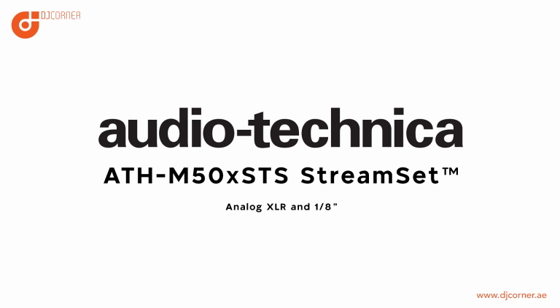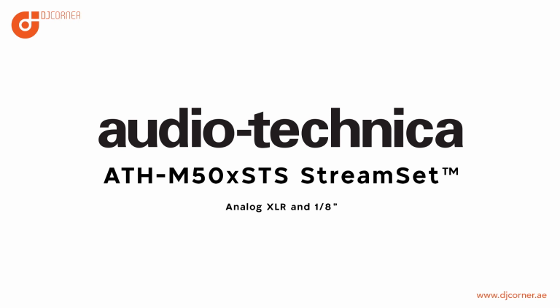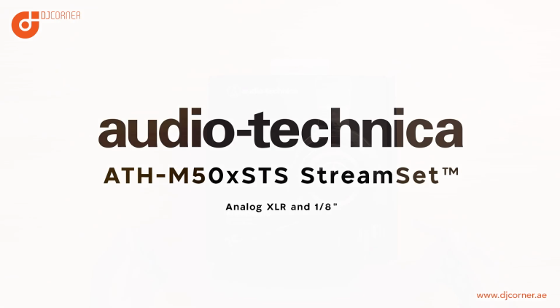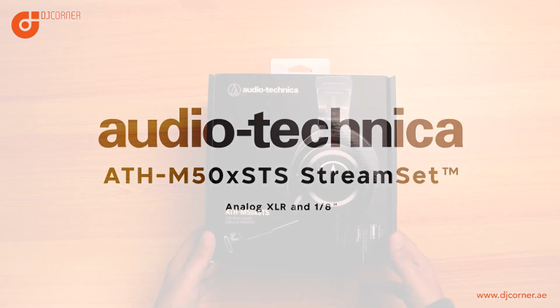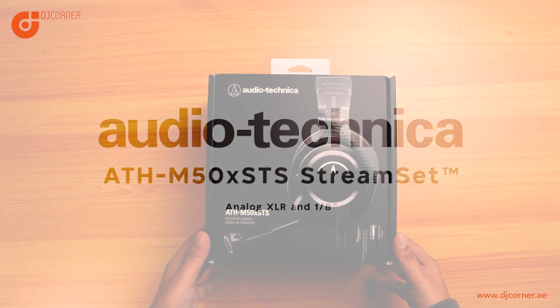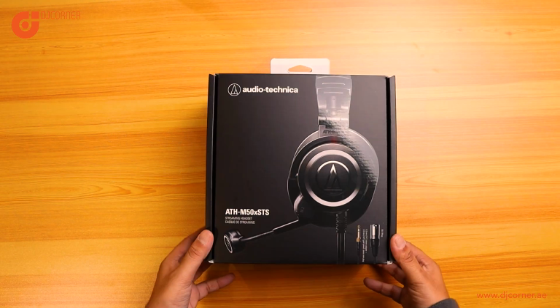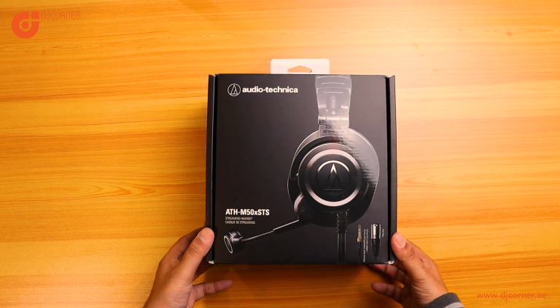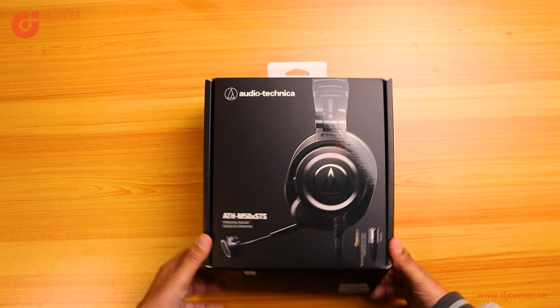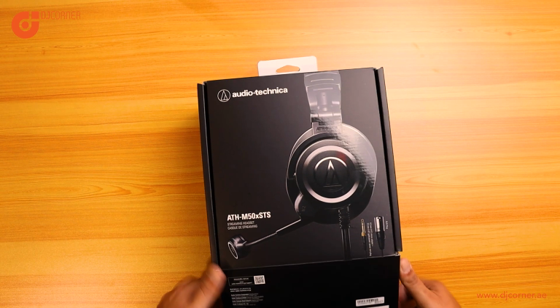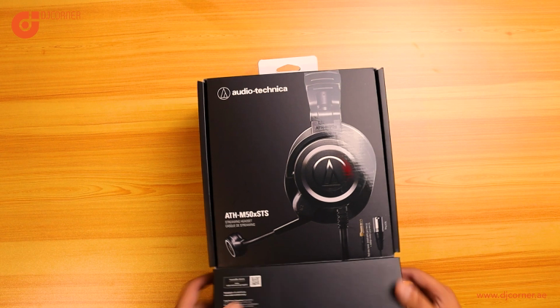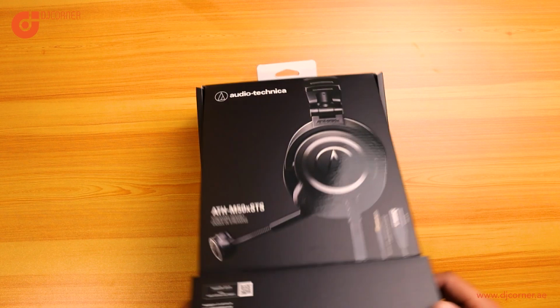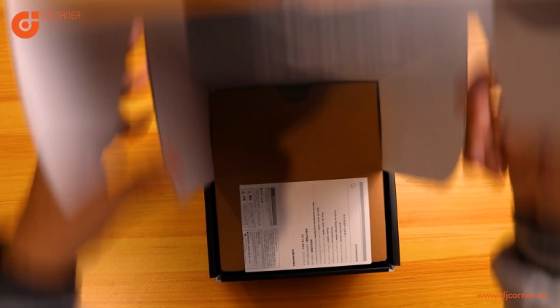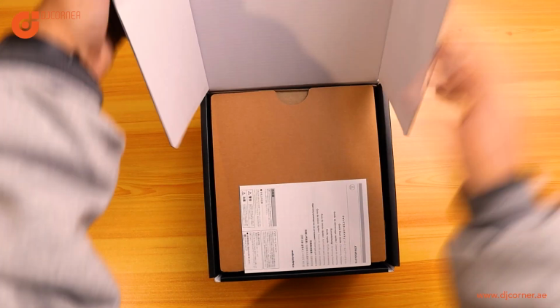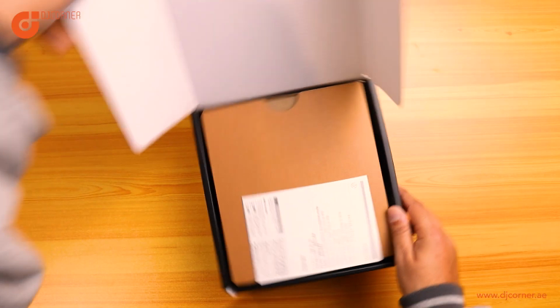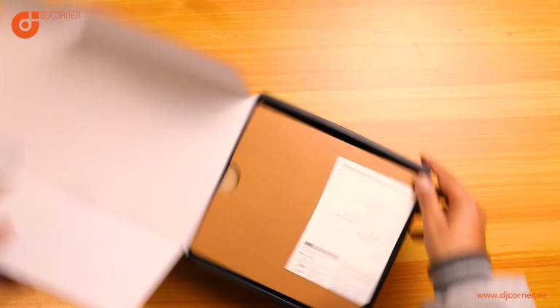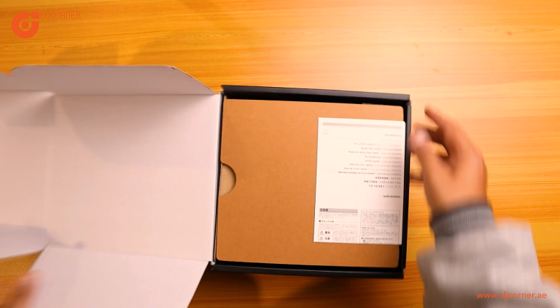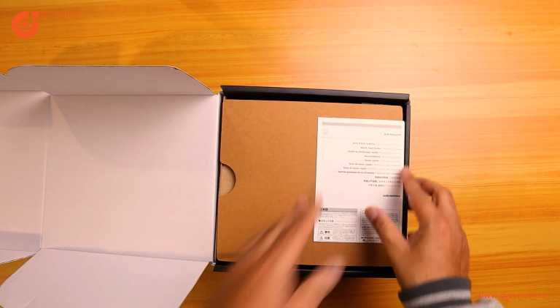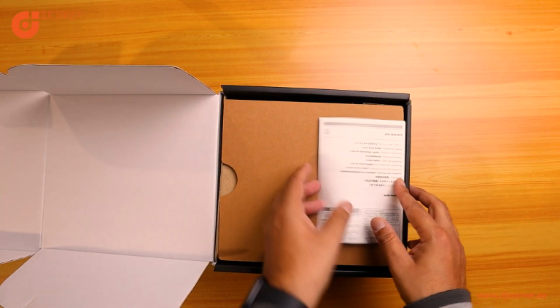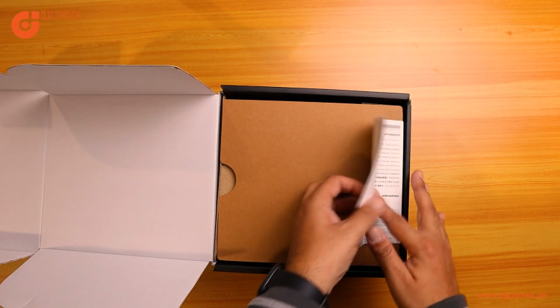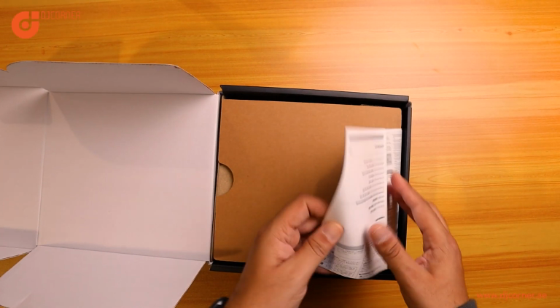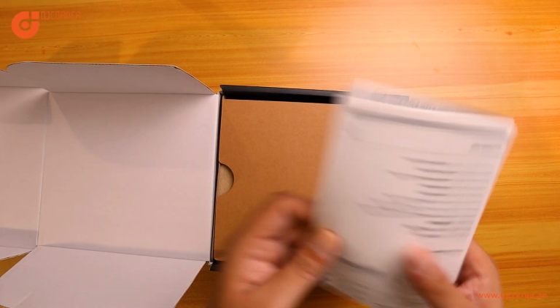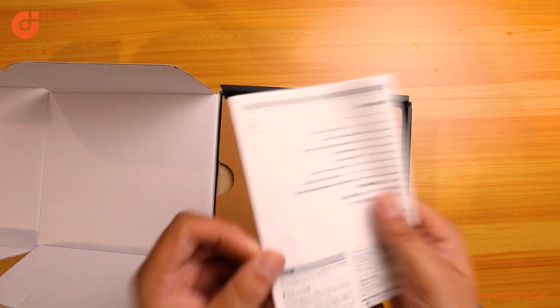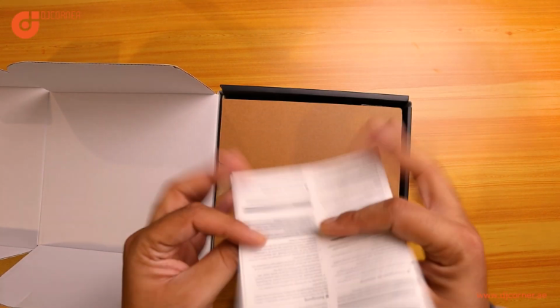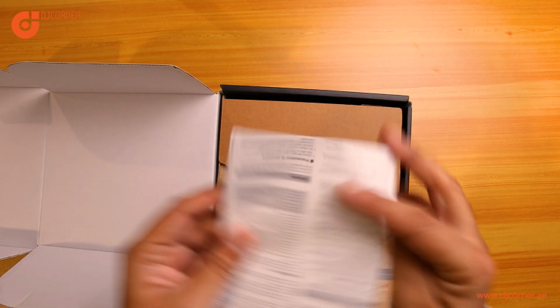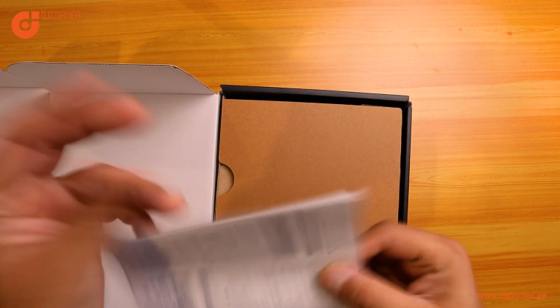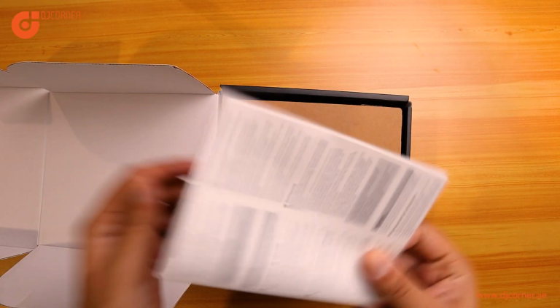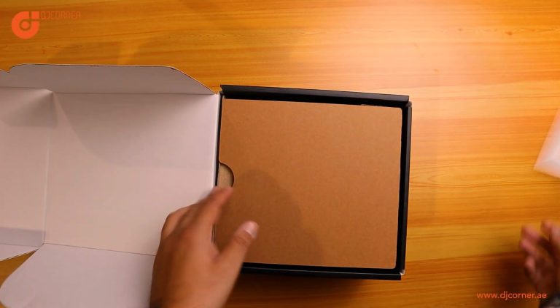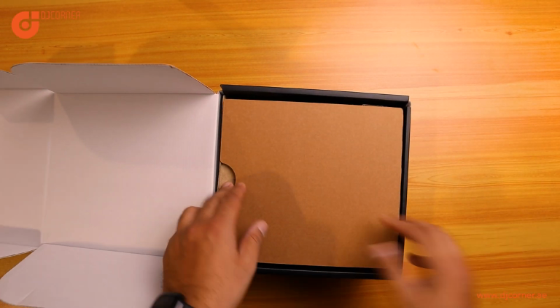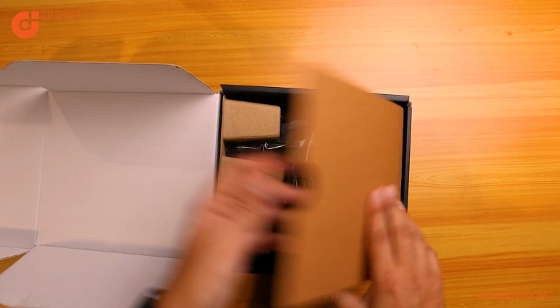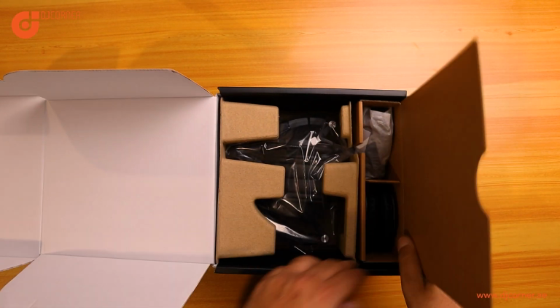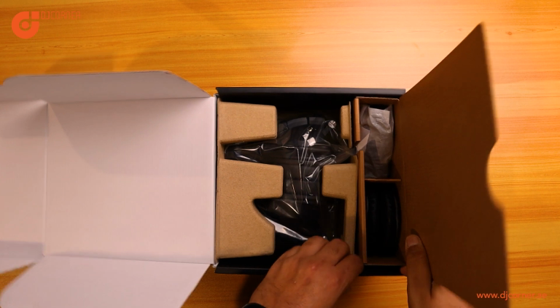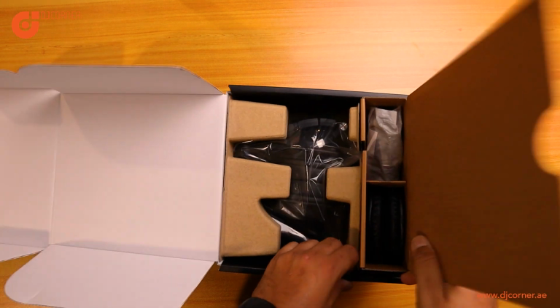This is the ATH-M50X STS XLR analog headphones. Inside the box you have a manual paper. These sound exactly the same as the legendary studio M50X headphones.